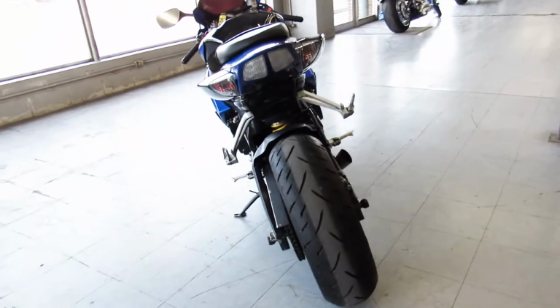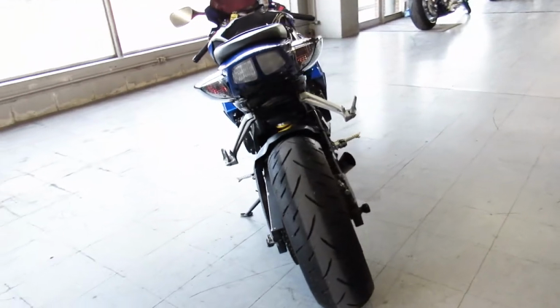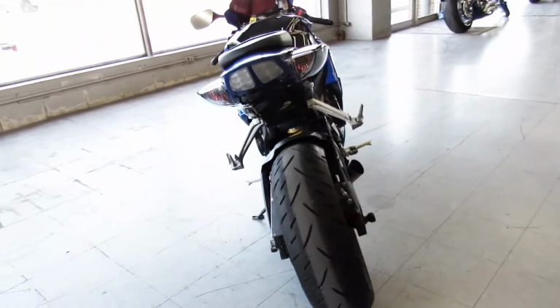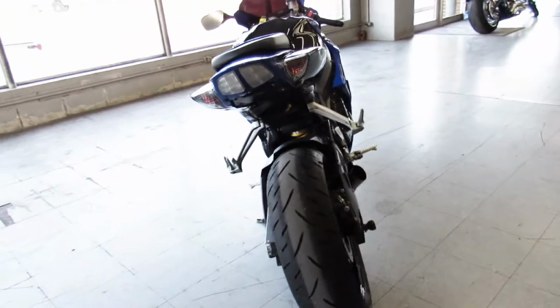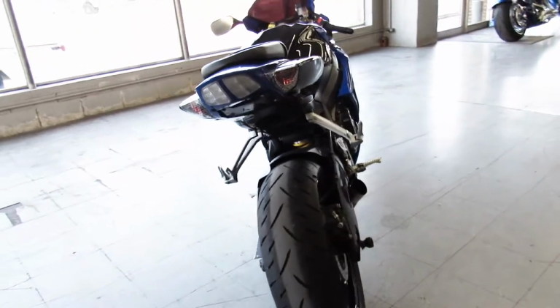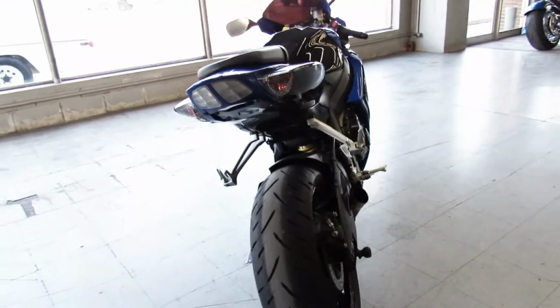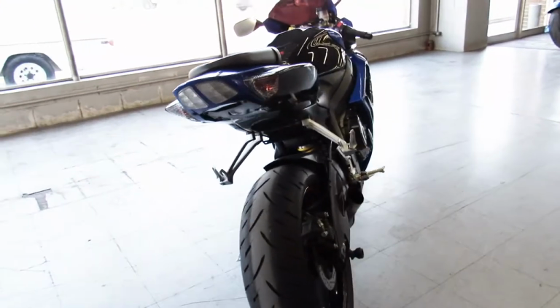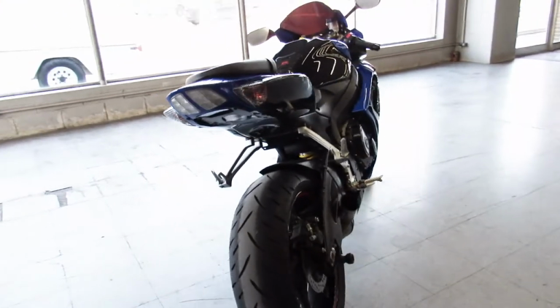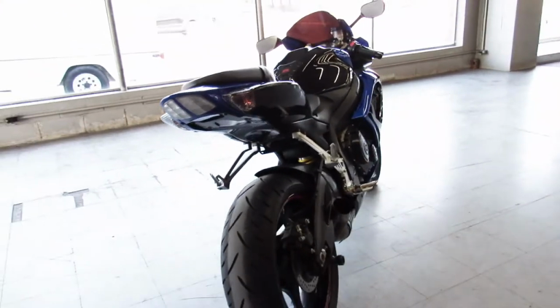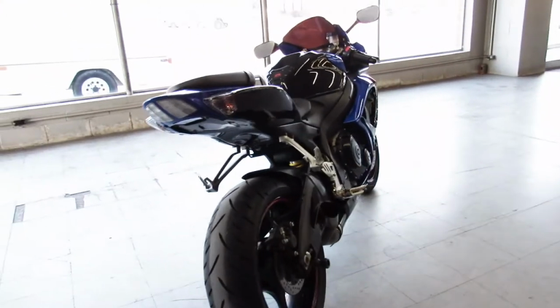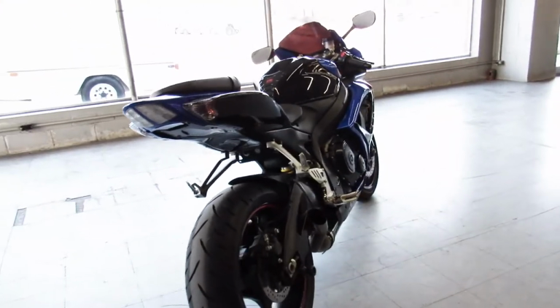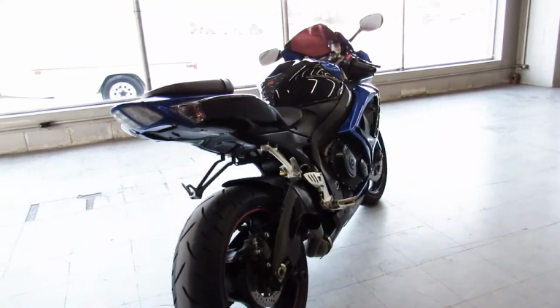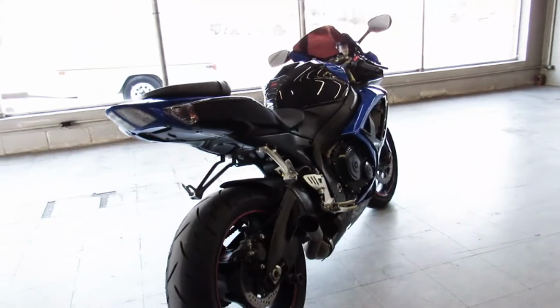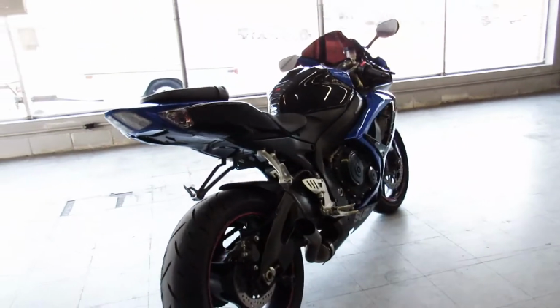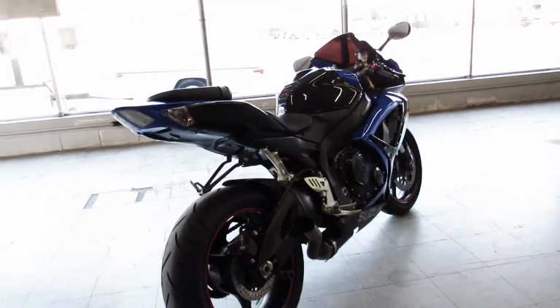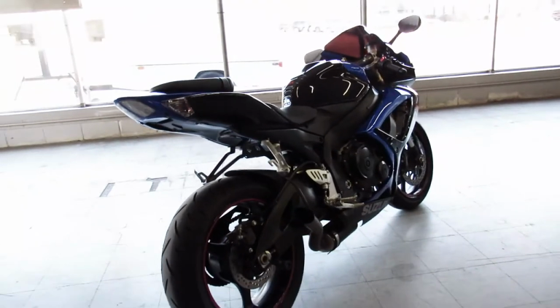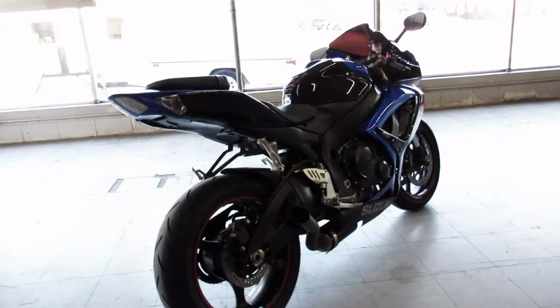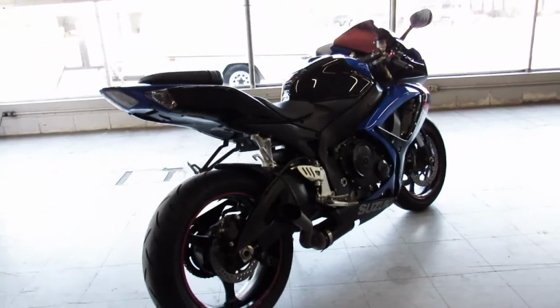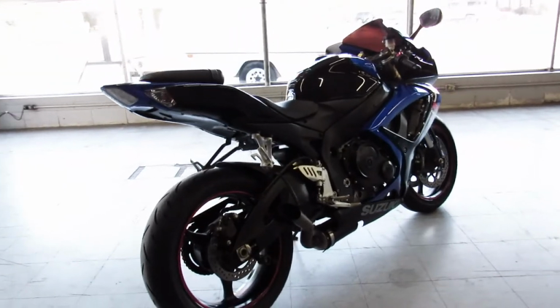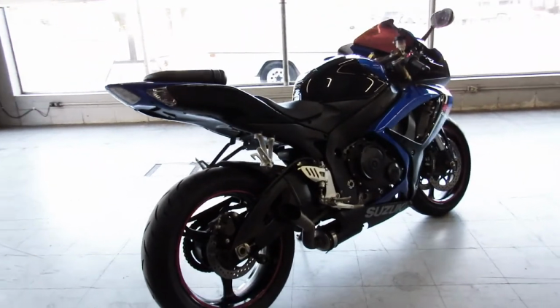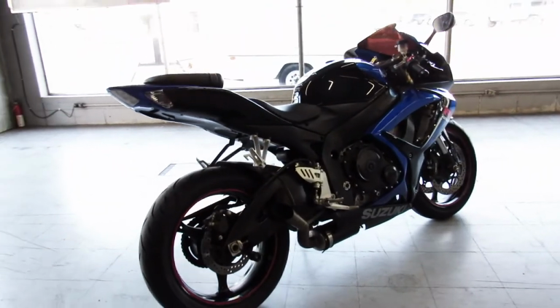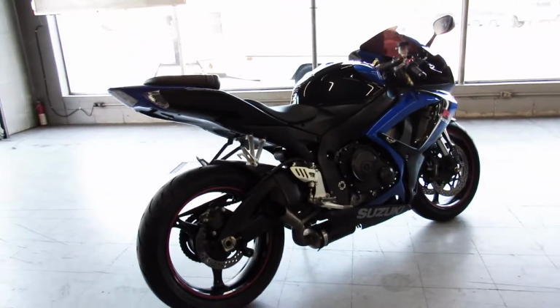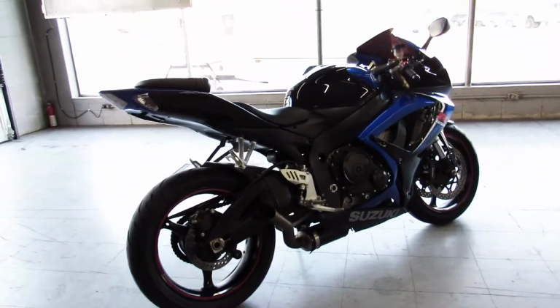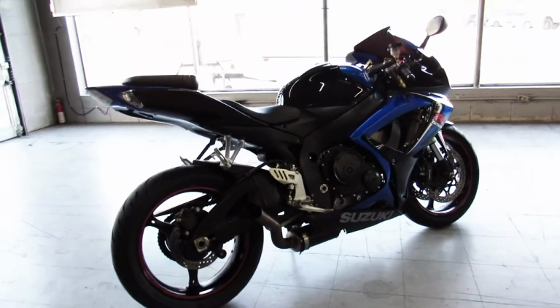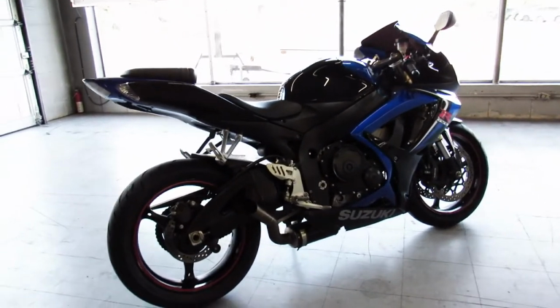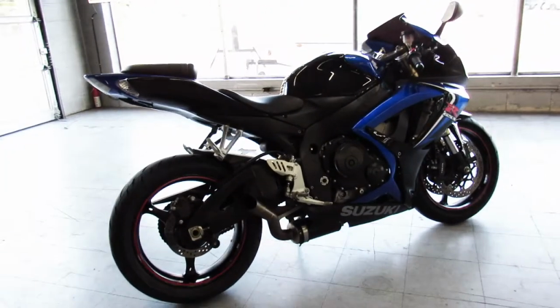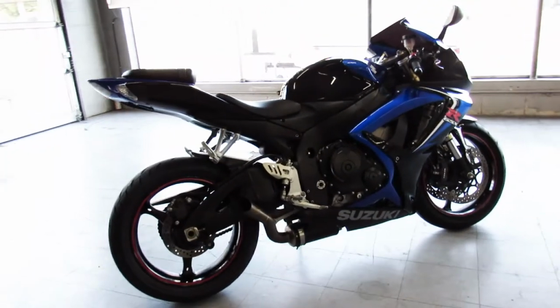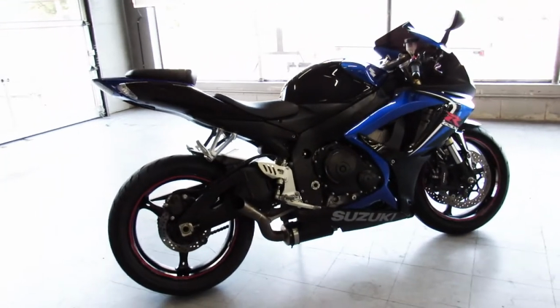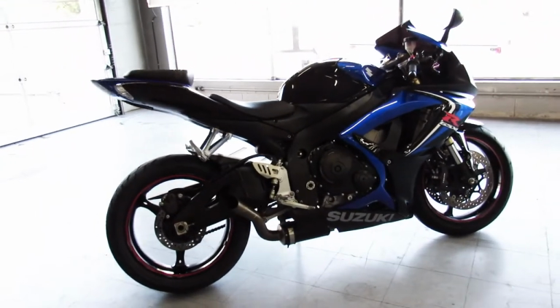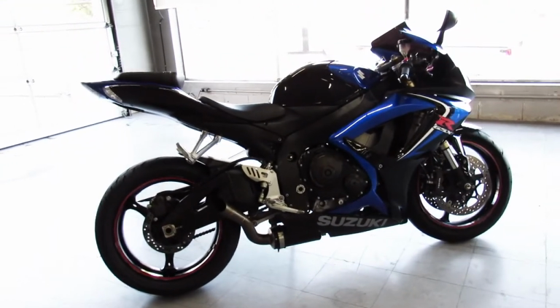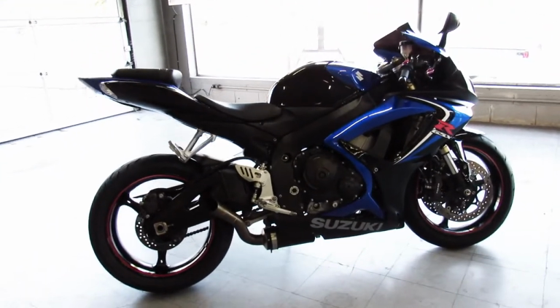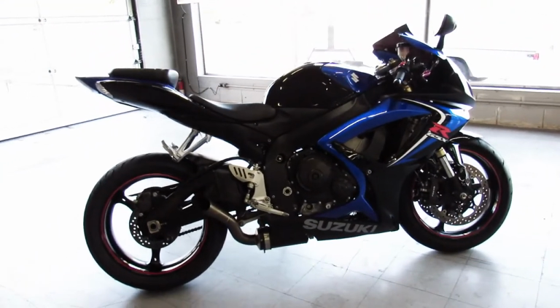That's a 2006 Gixxer 600, only $49.99 guys, give us a call, we'll get it done, 810-648-9500.